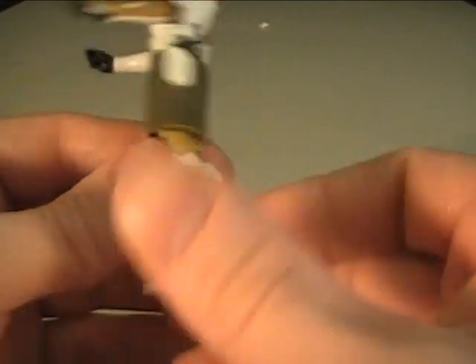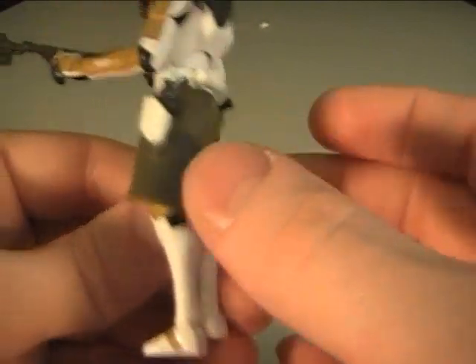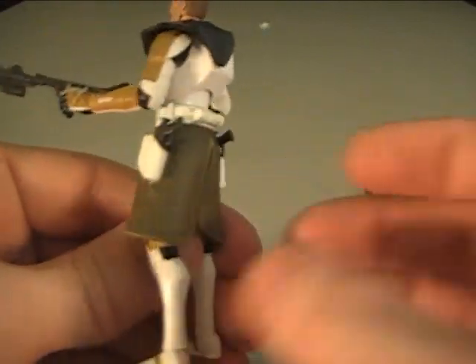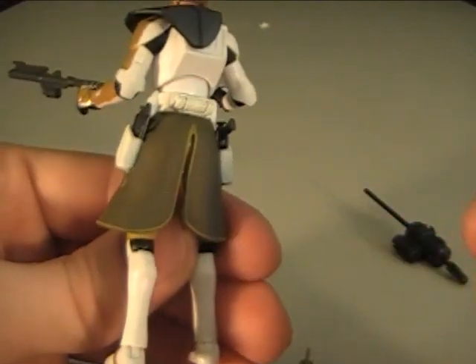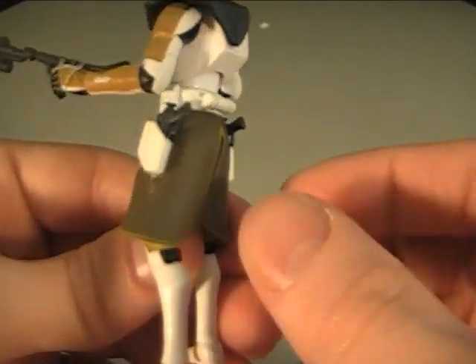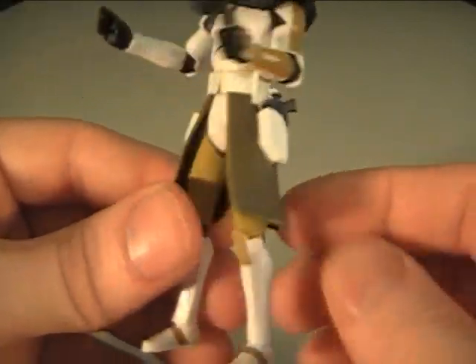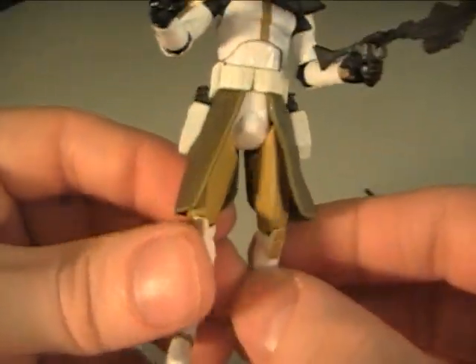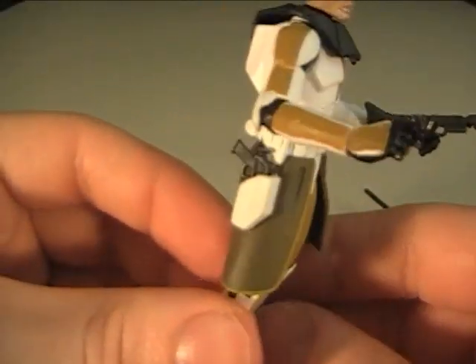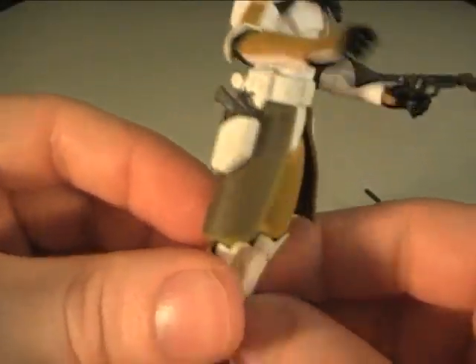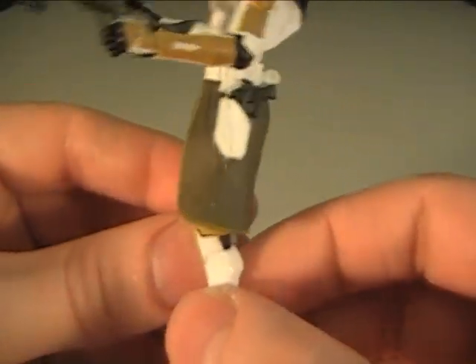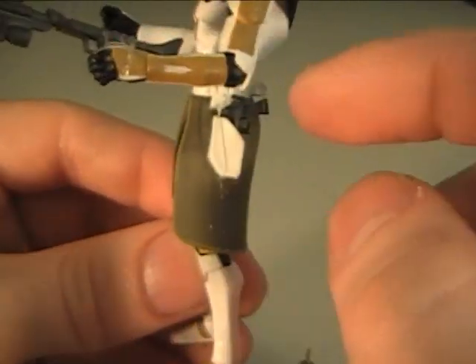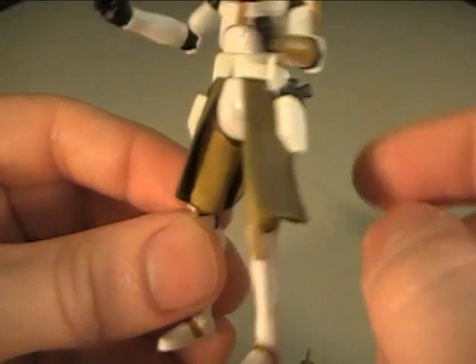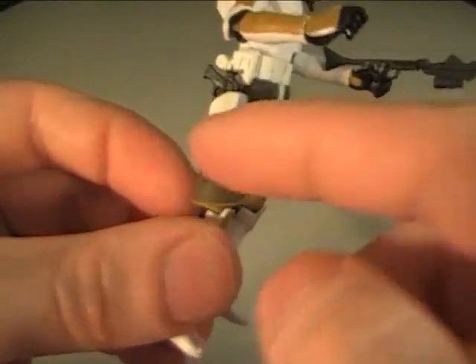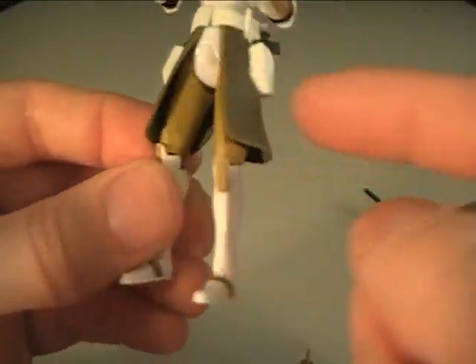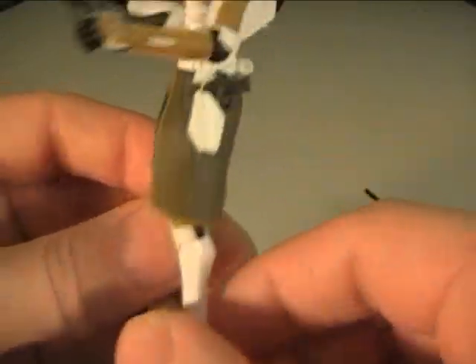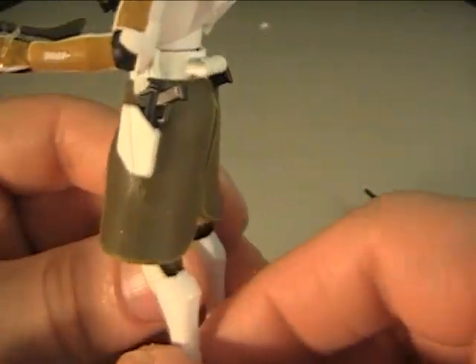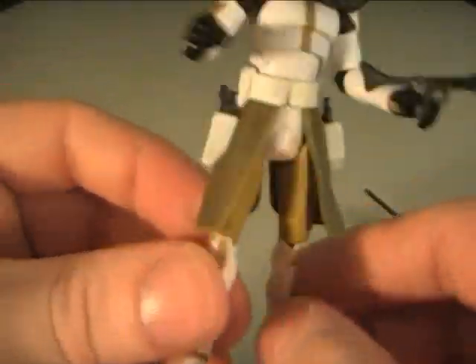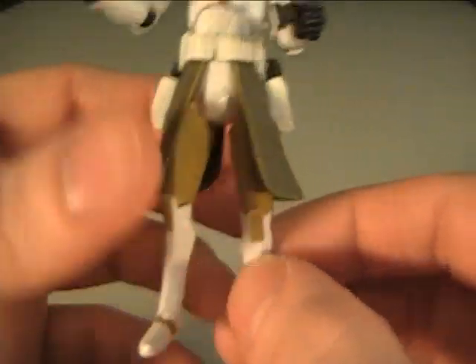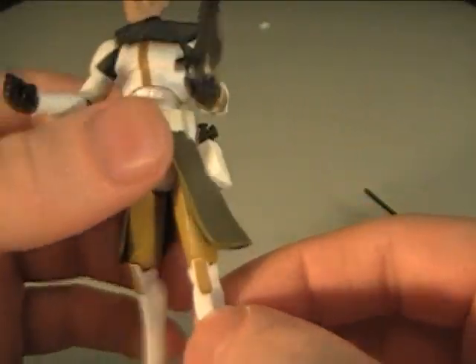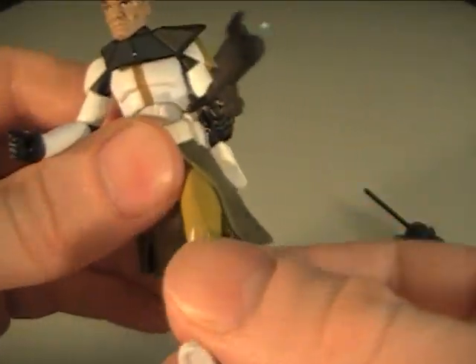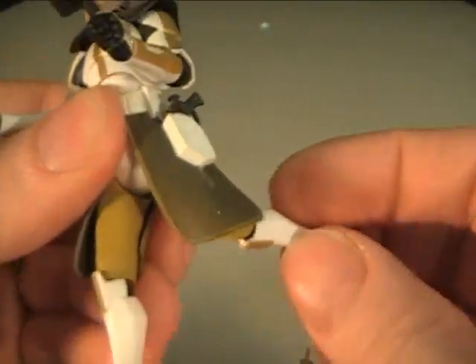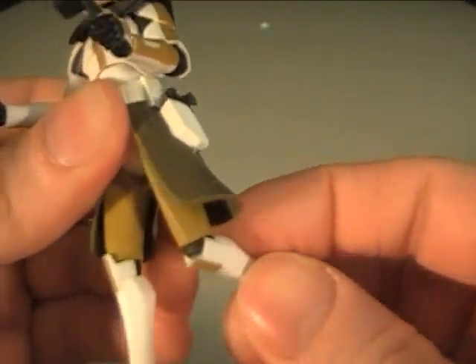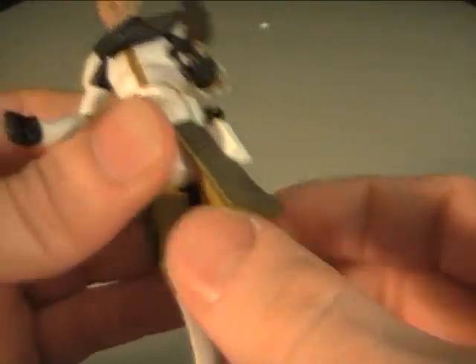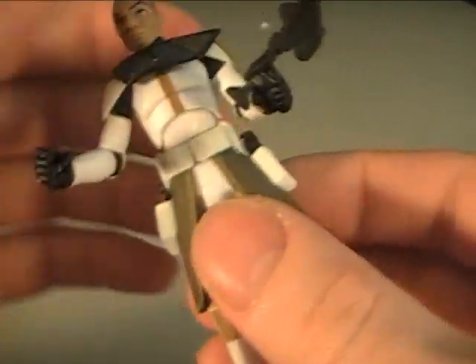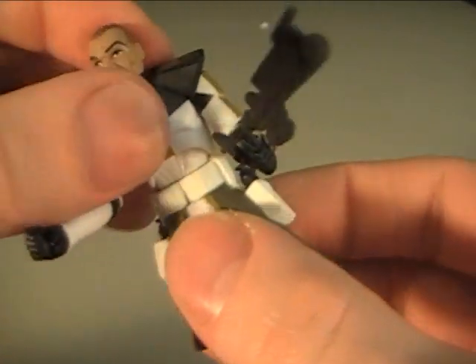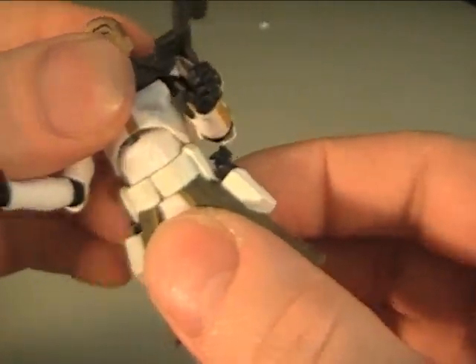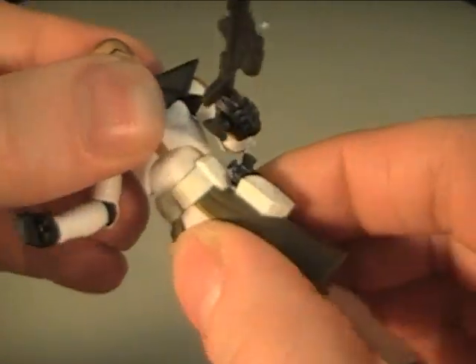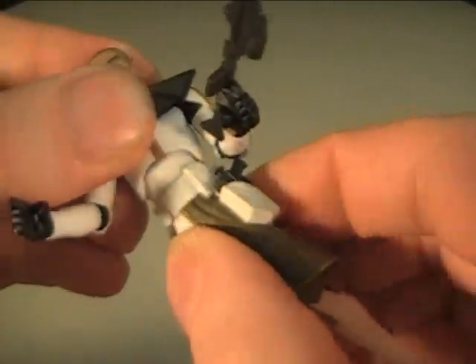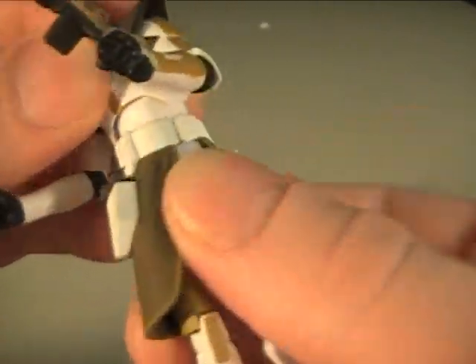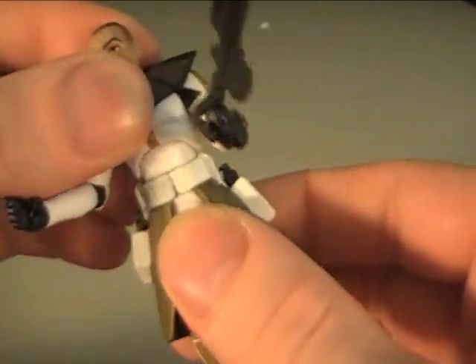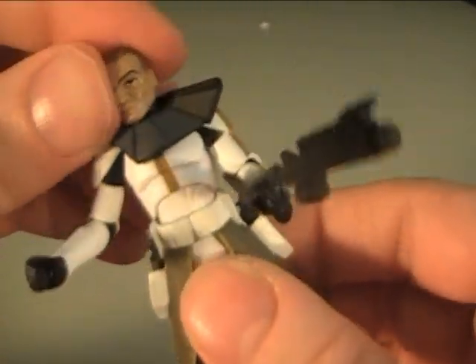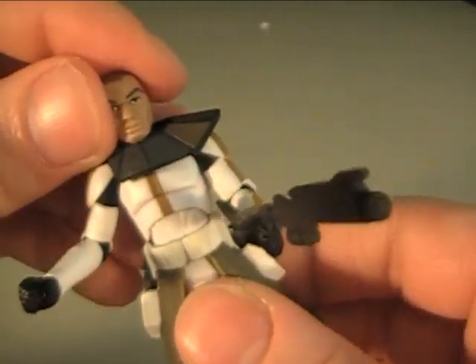He has this skirt, by the way. He also has two sidearms, just to let you know — he's loaded with weapons. Pretty much basic articulation for all the clone troopers, pretty much the same. The ankles can even go up and down, do all that fun stuff.